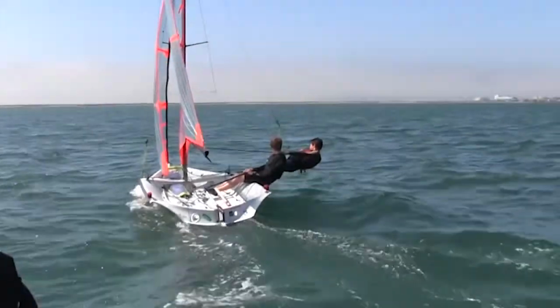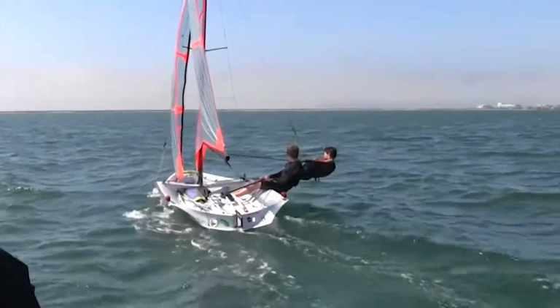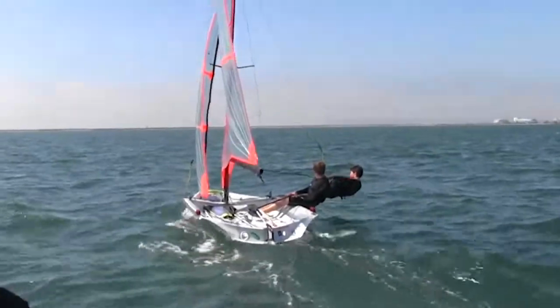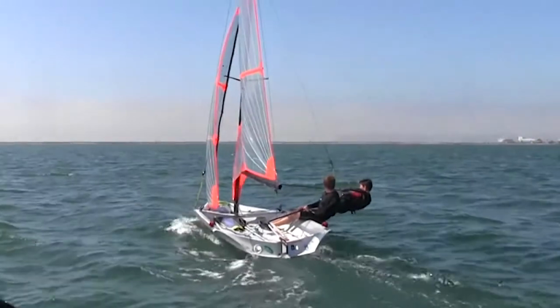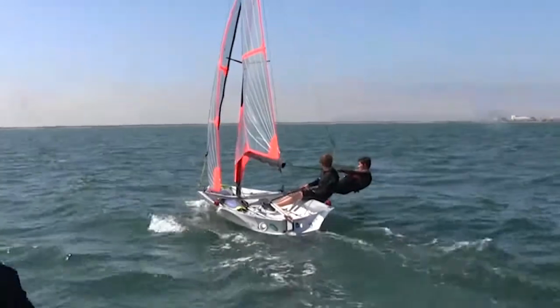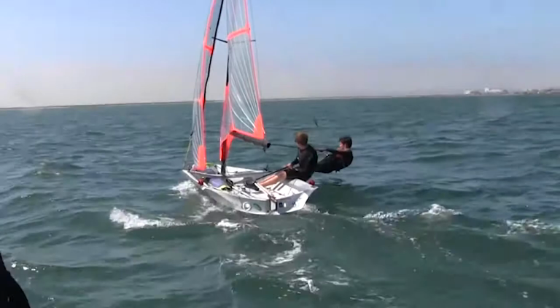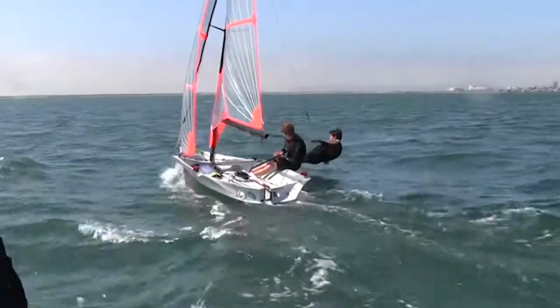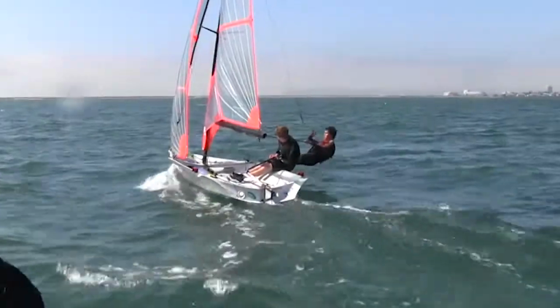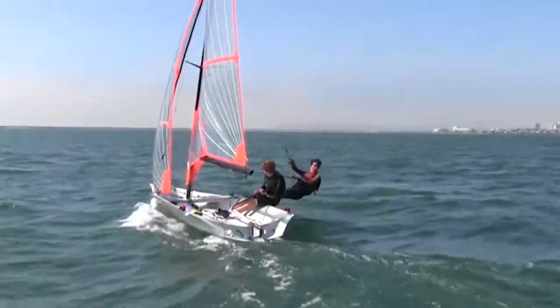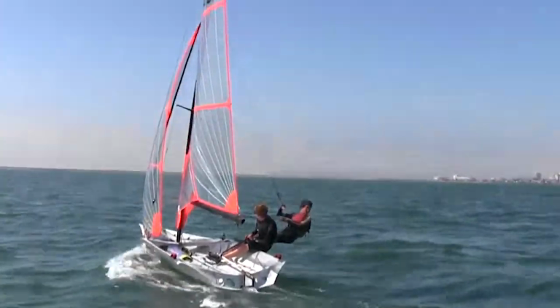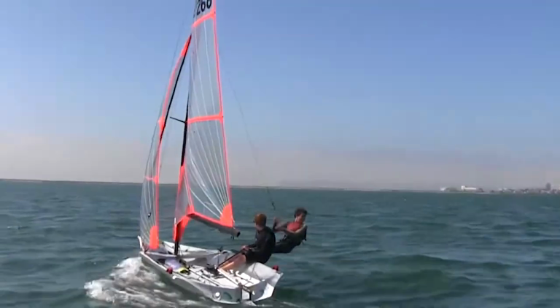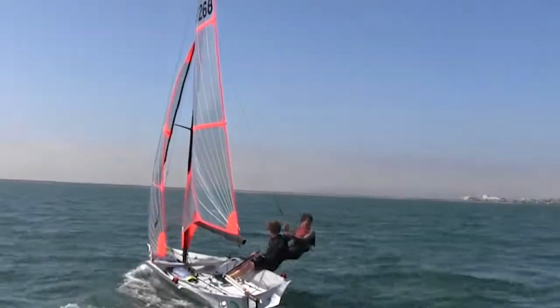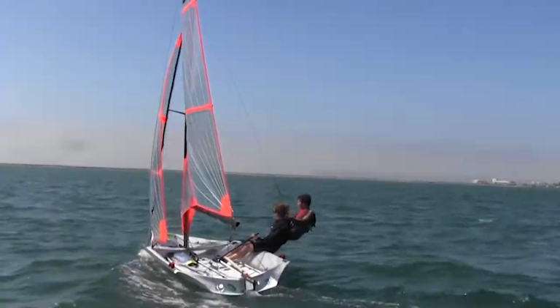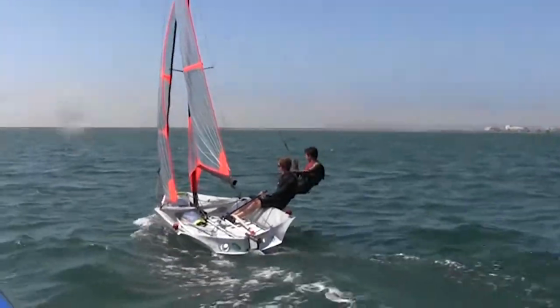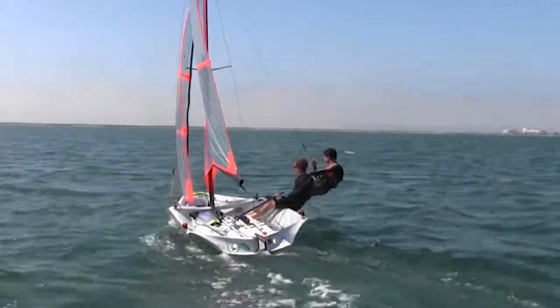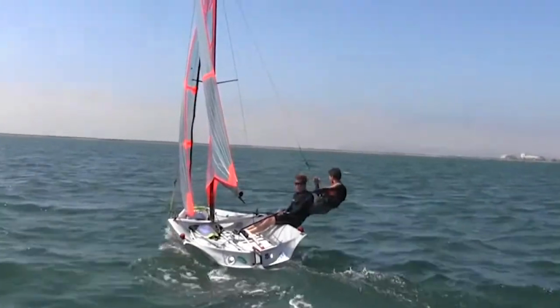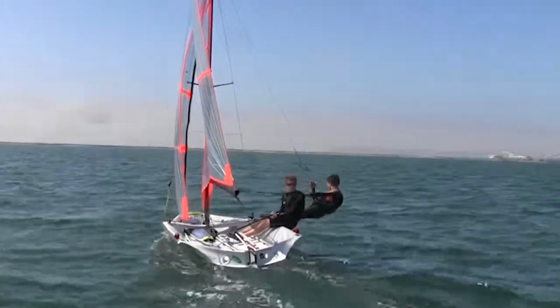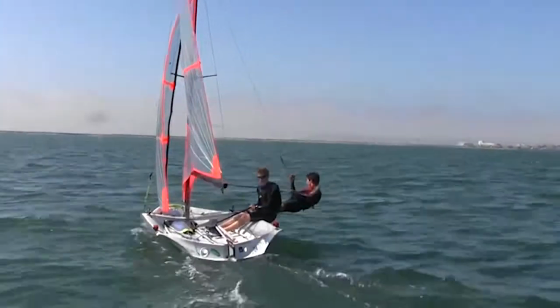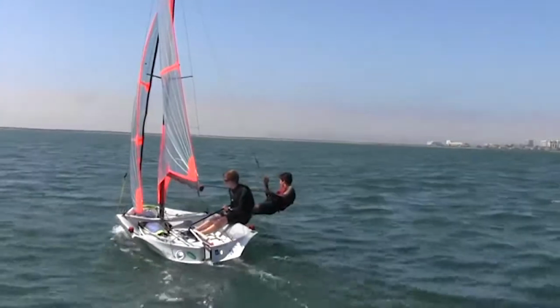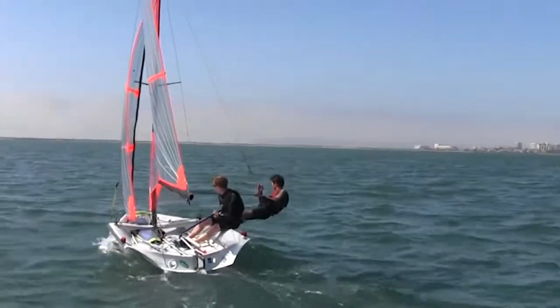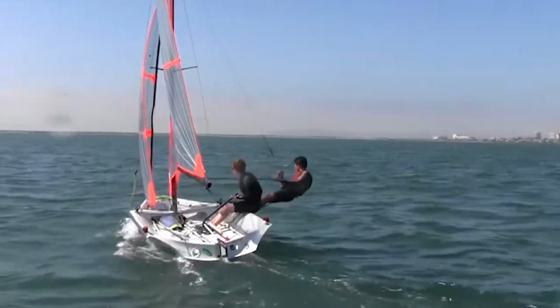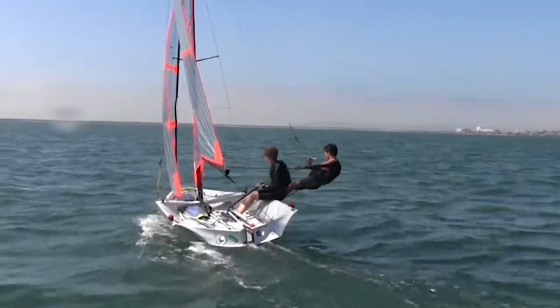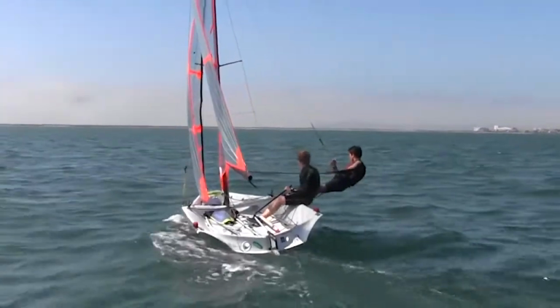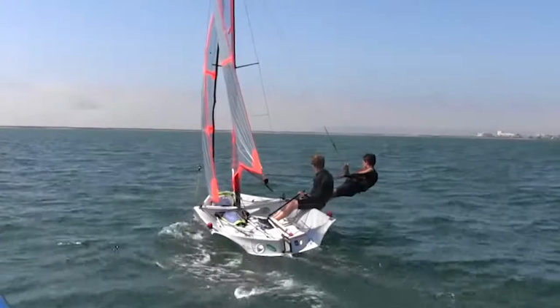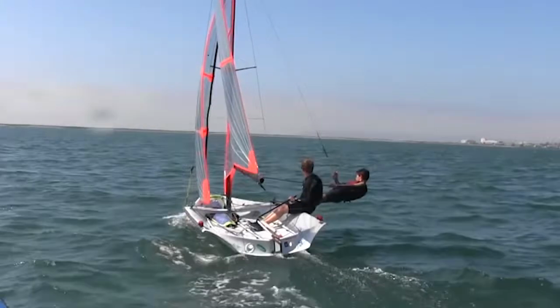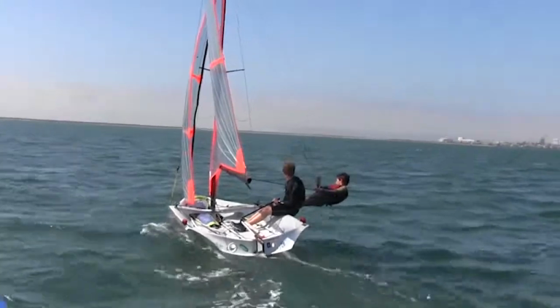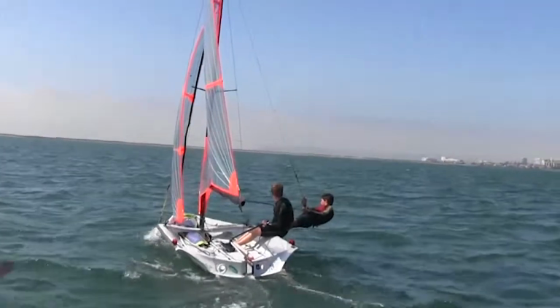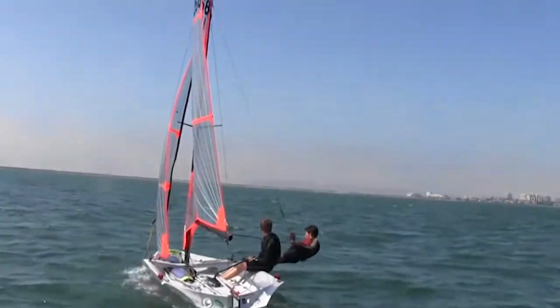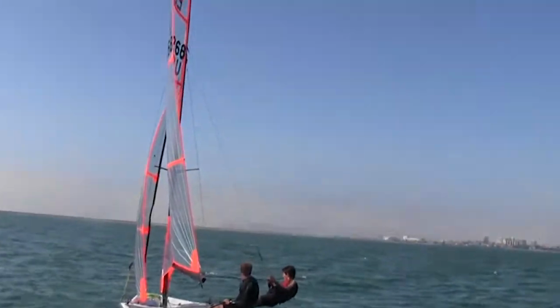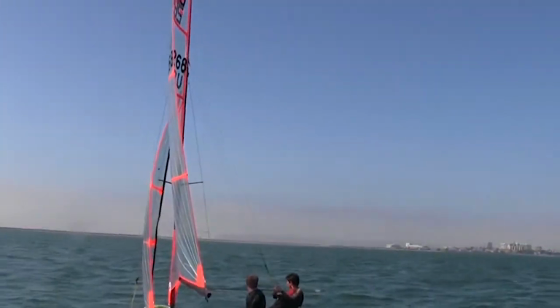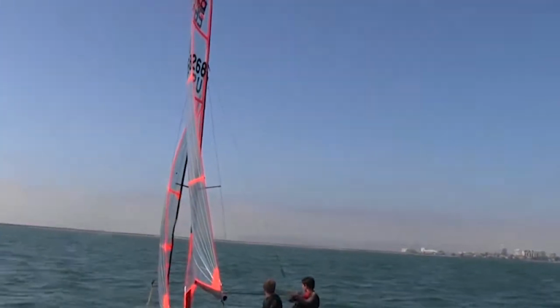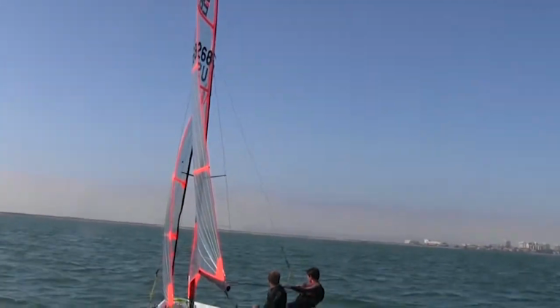Several times our team struggled to prevent heeling to windward, and I think that the solution is preempting the lull with leeward heel the same way you should be preempting the puff with windward heel.